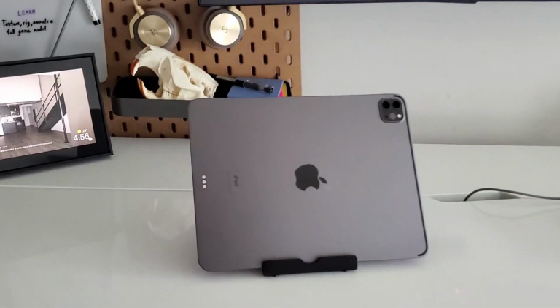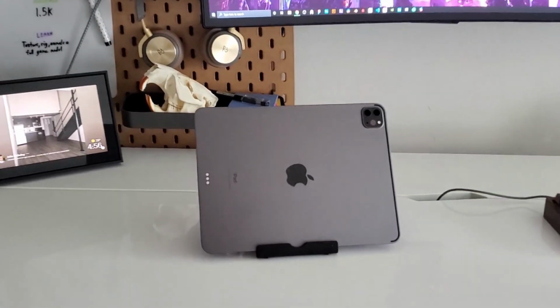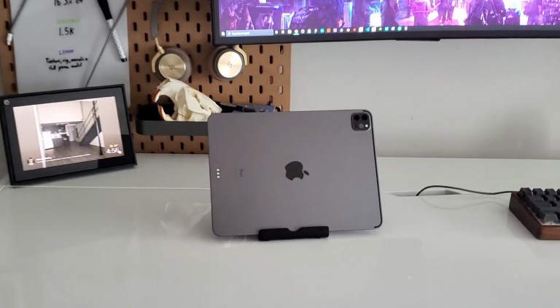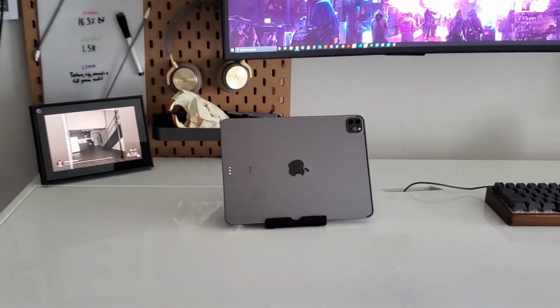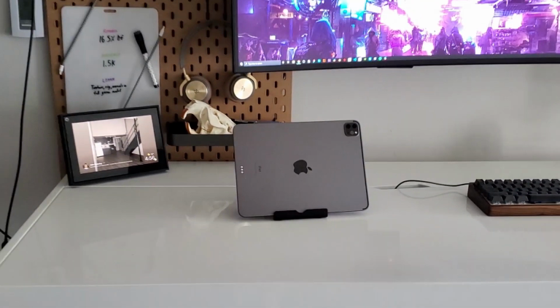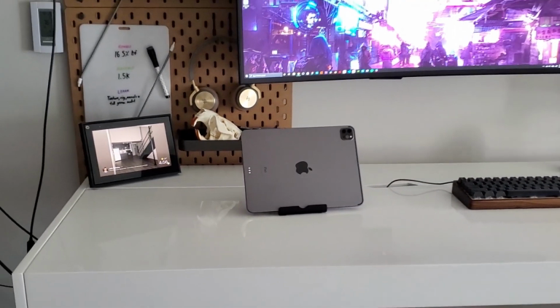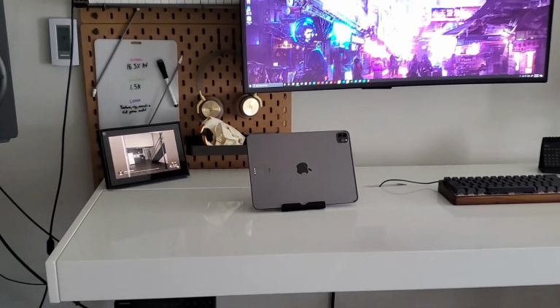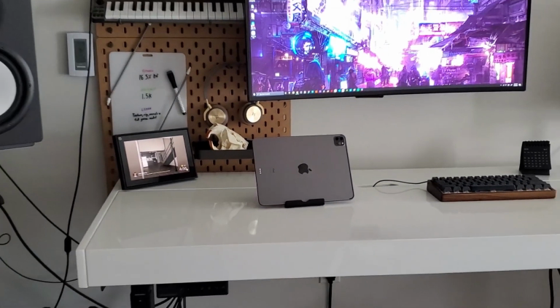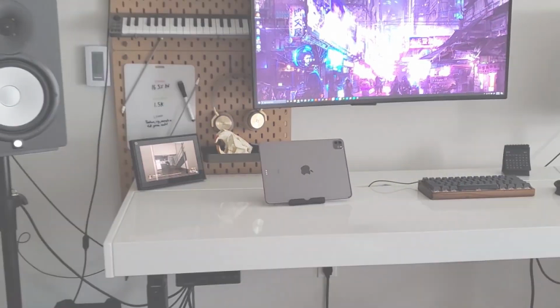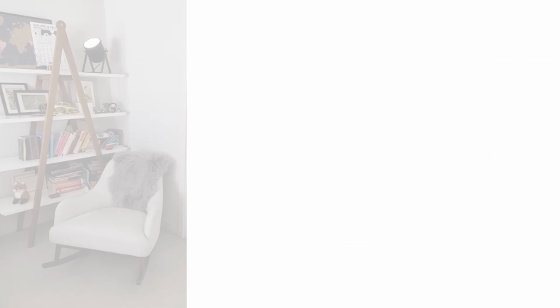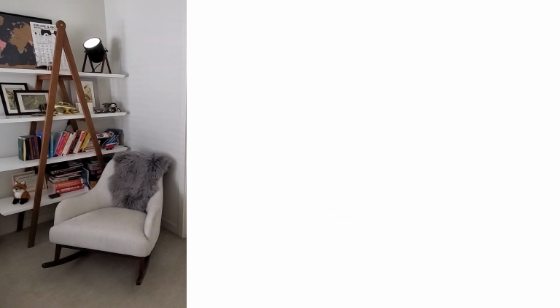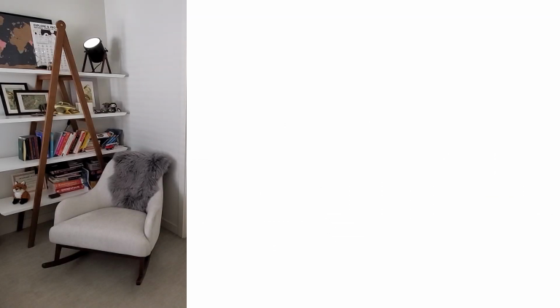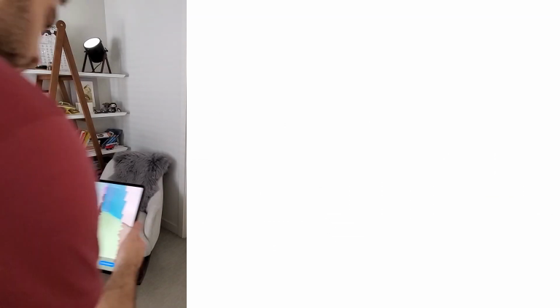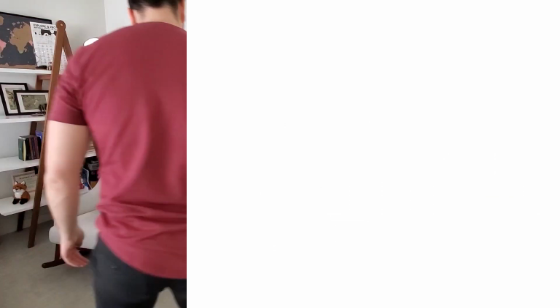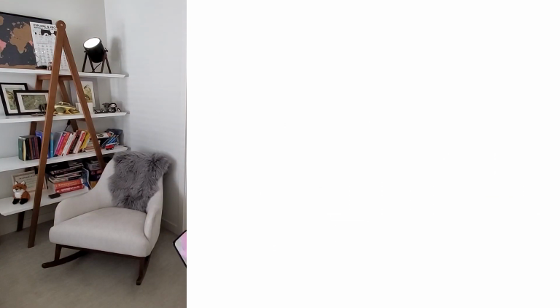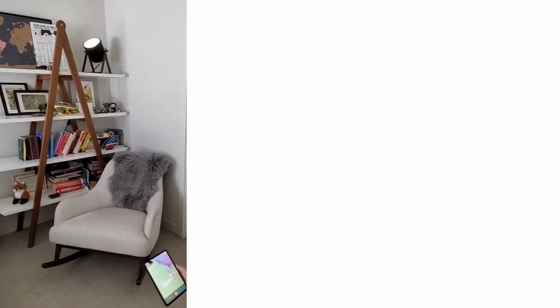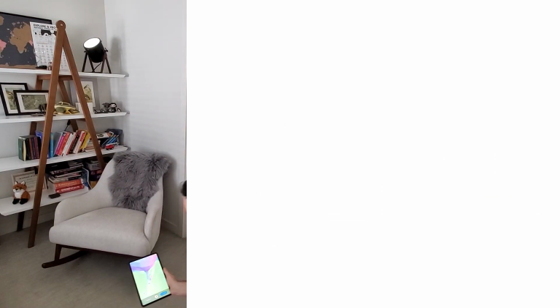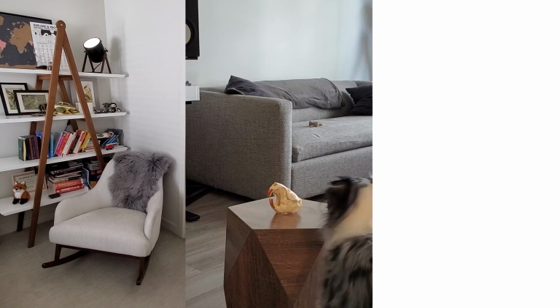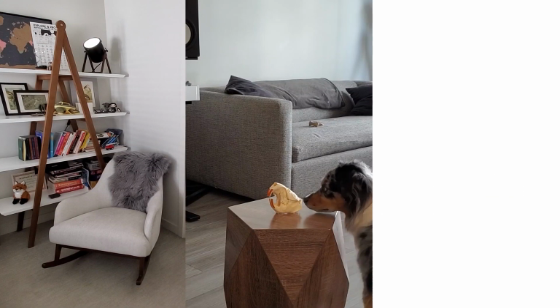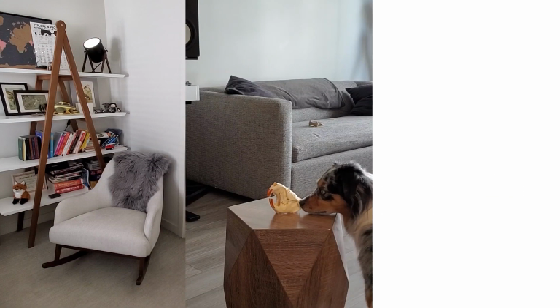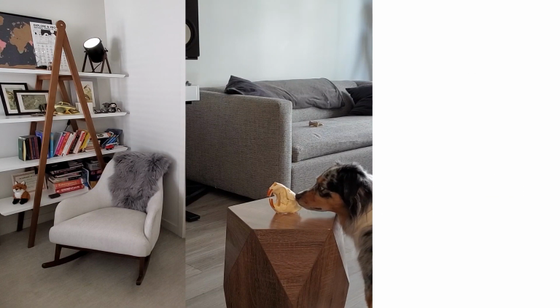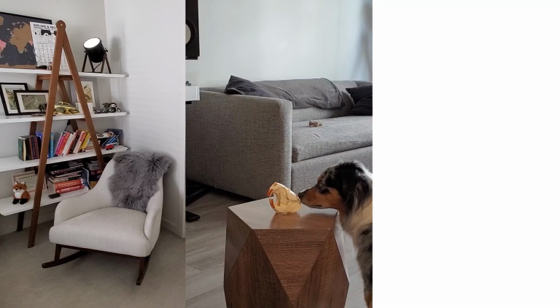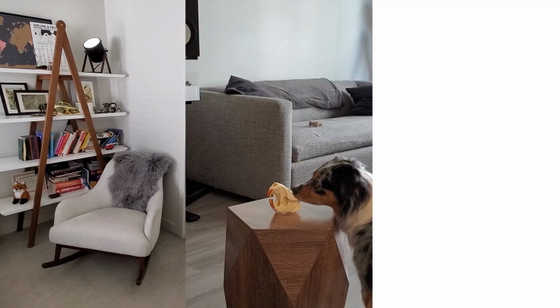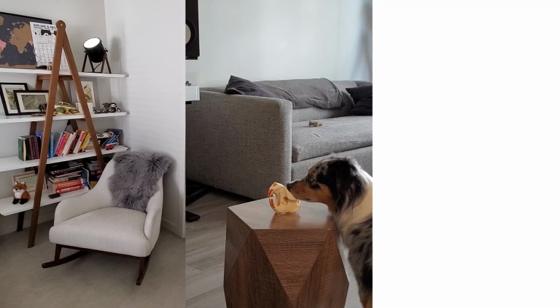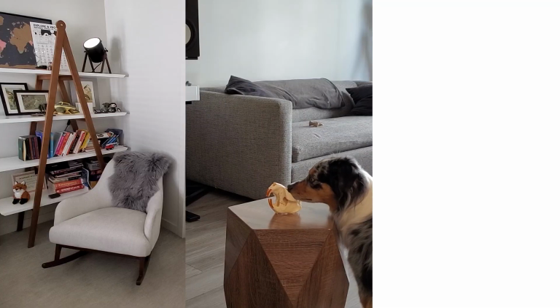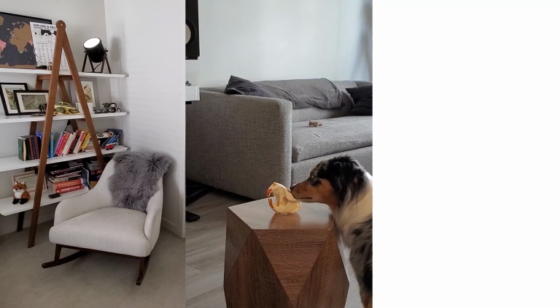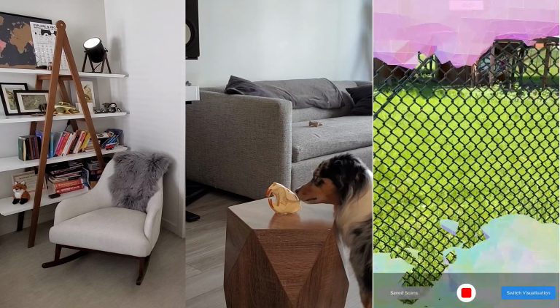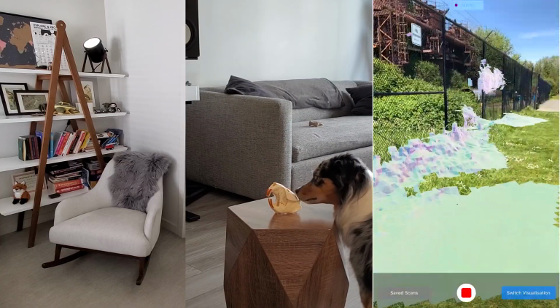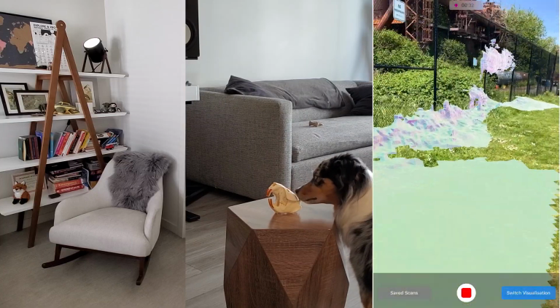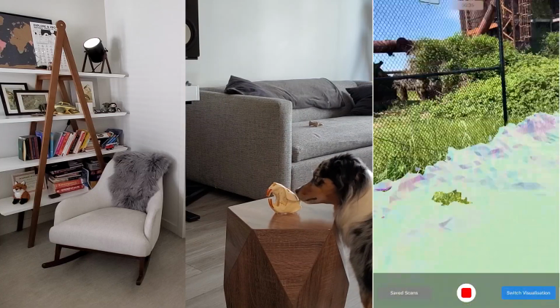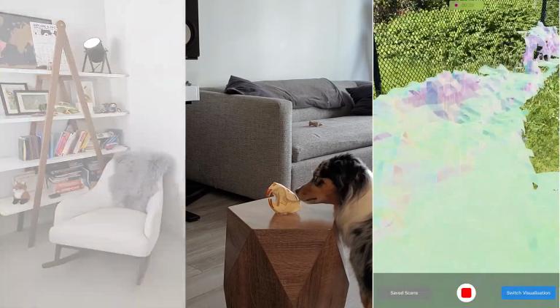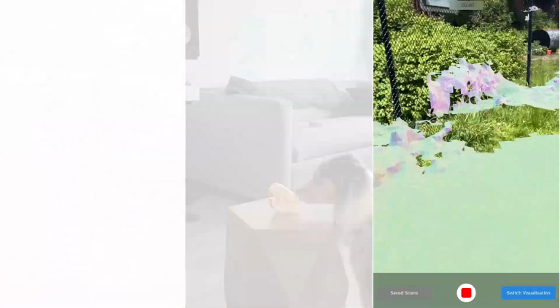Next up is the fun part — we're going to try 3D scanning things in the world. We'll start with a medium-sized space, which is the corner of my room and a chair. Next up we'll try a smaller object, a beaver skull — don't ask why I have it. And then we'll move on to outdoor locations.